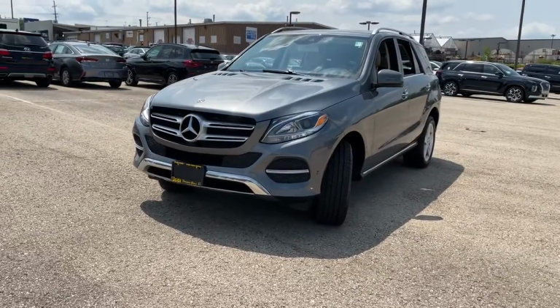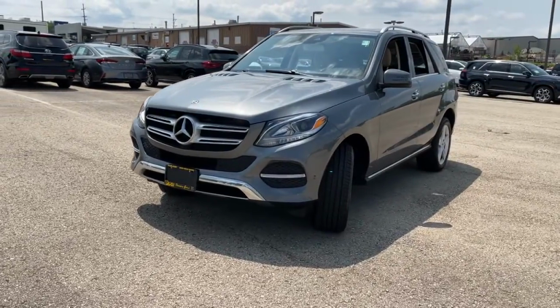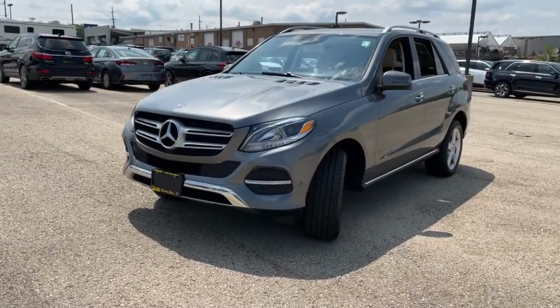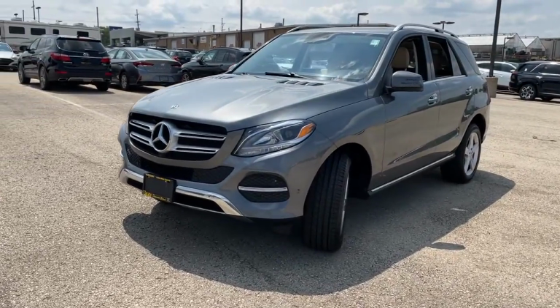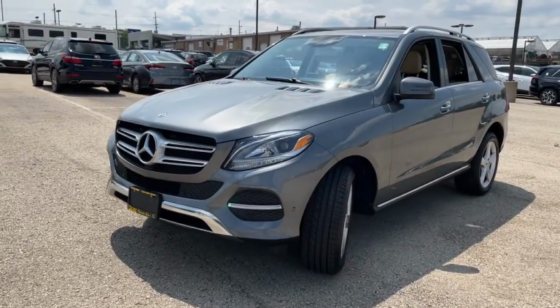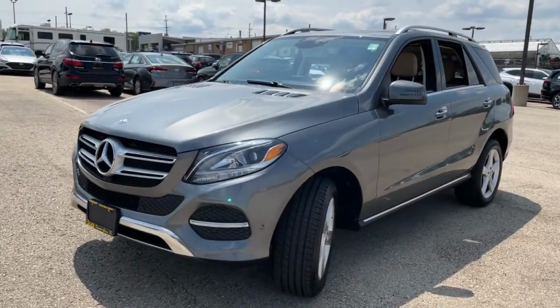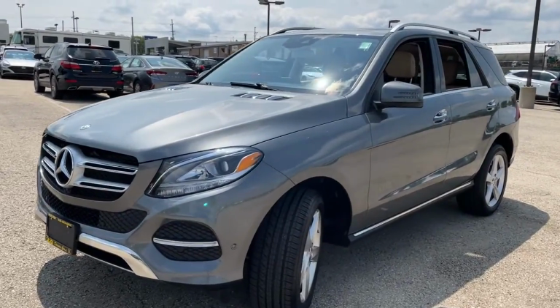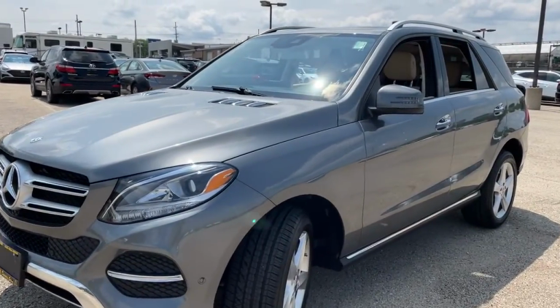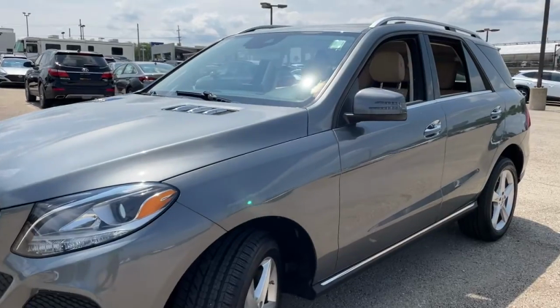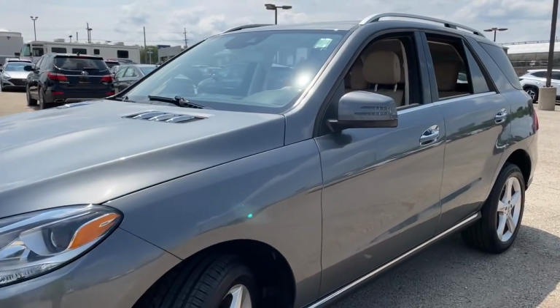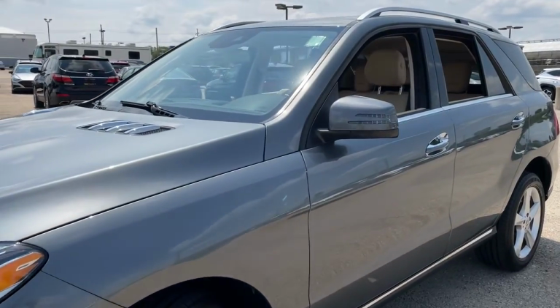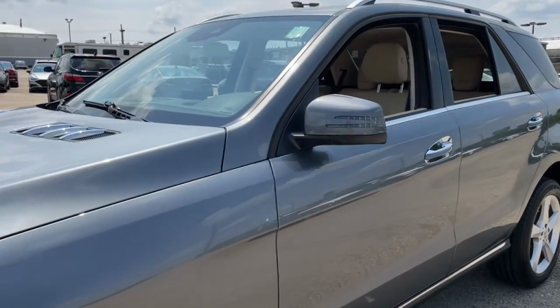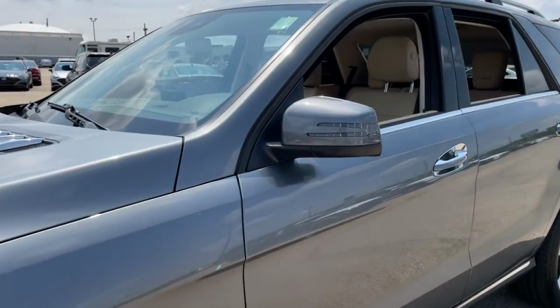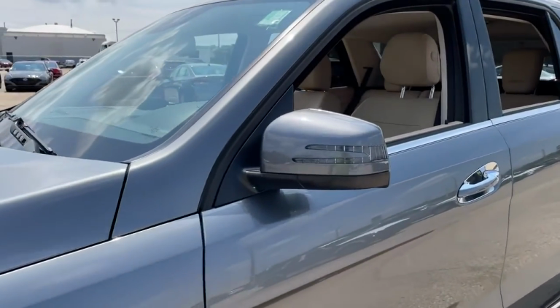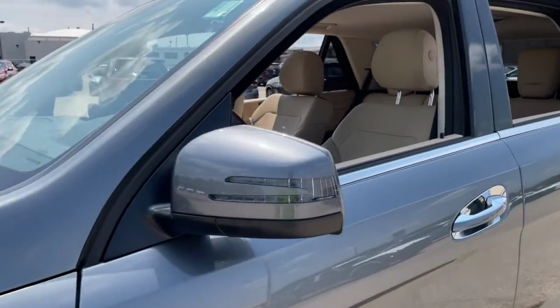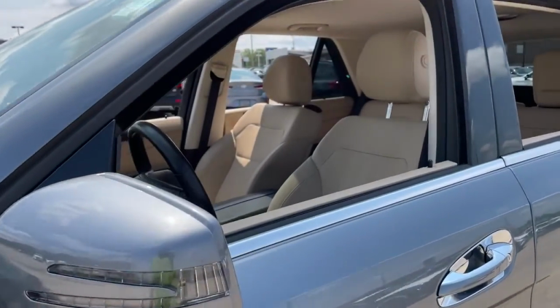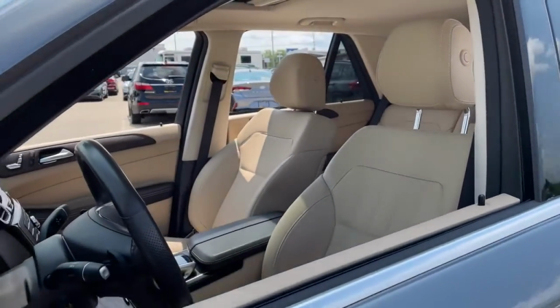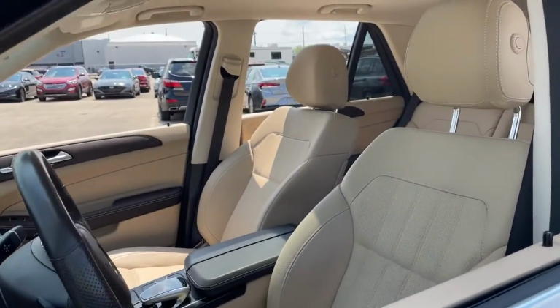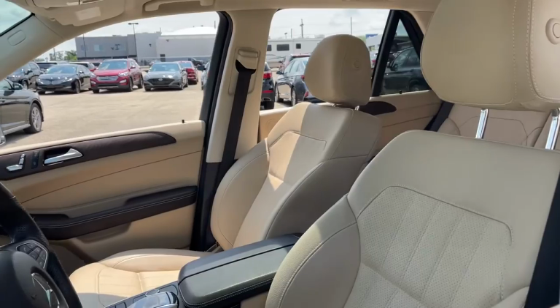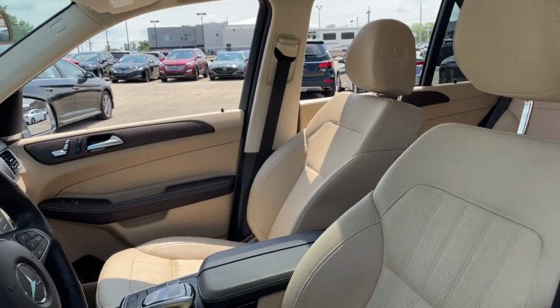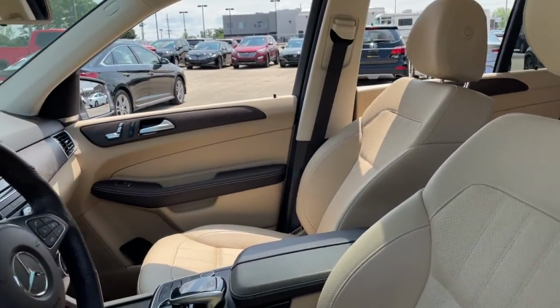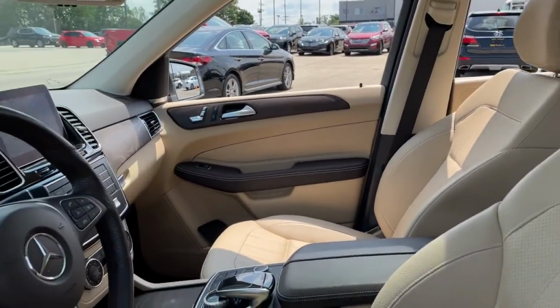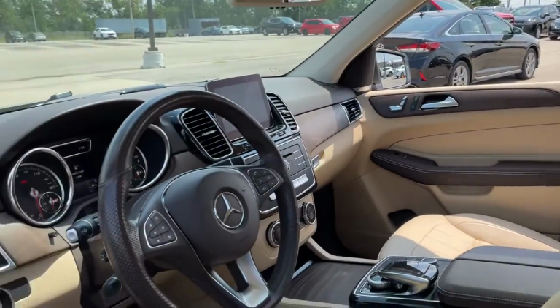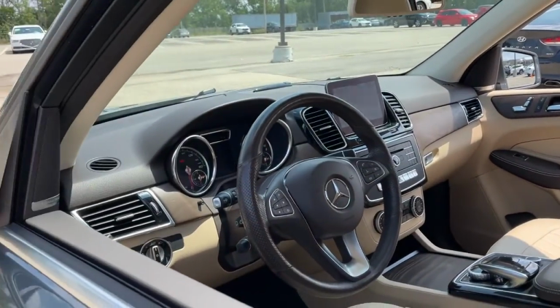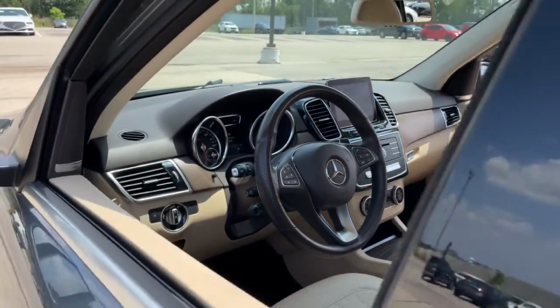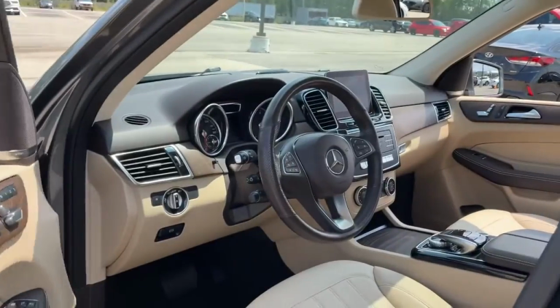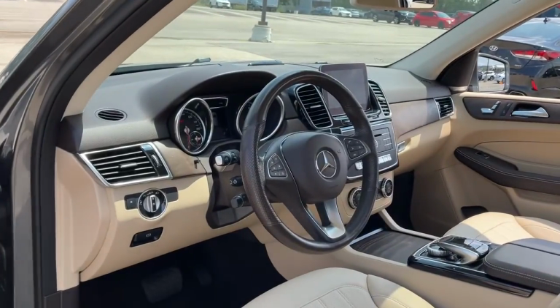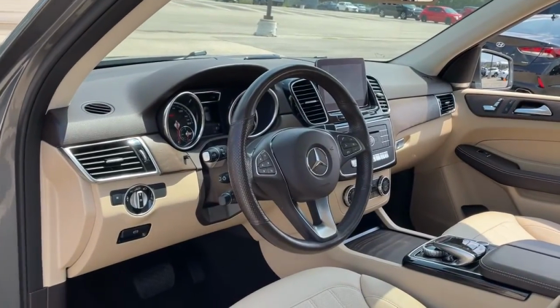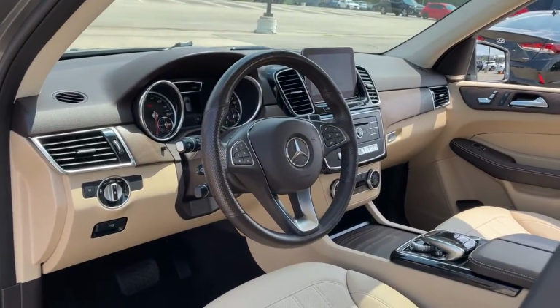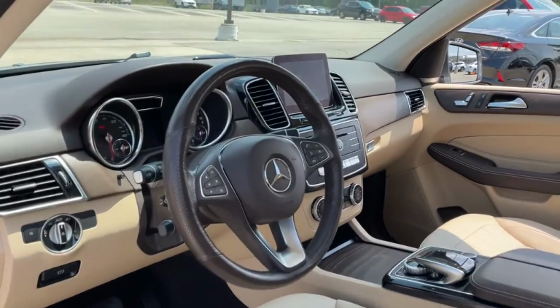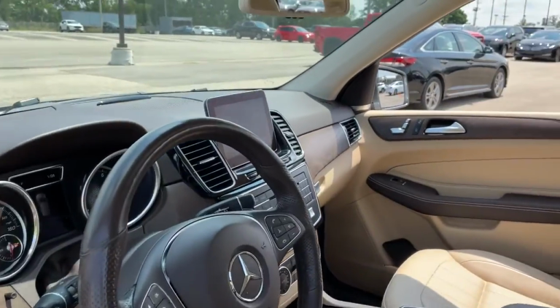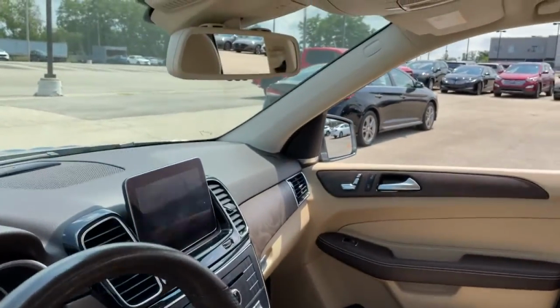This meticulously crafted GLE SUV delivers confidence through safety, pleasure through luxury, and pure delight through powerful performance. State-of-the-art tech and industry-leading design work together seamlessly to create an unforgettable driving experience.